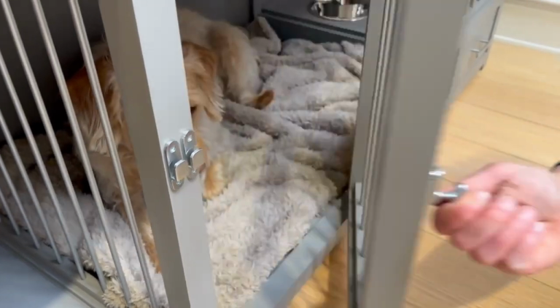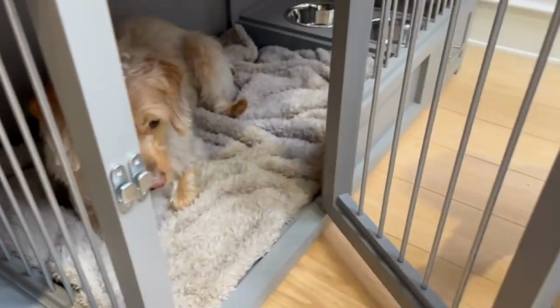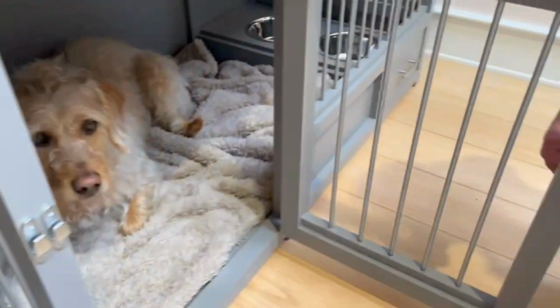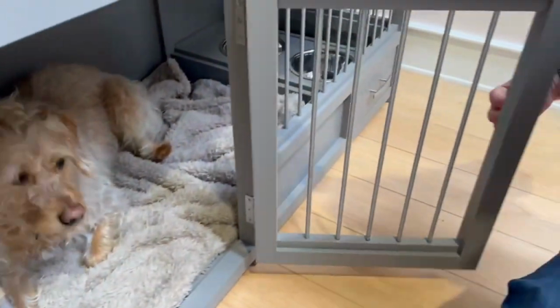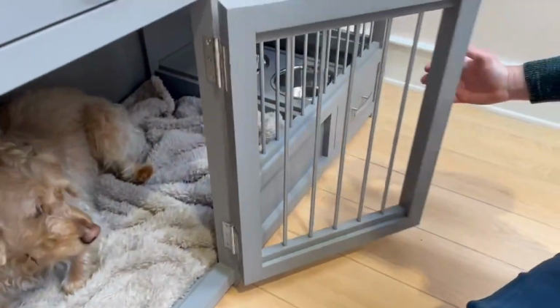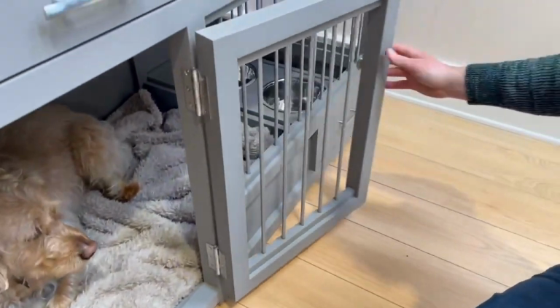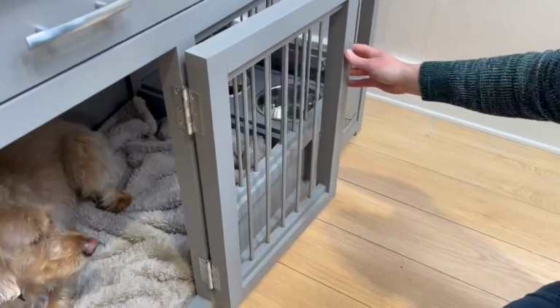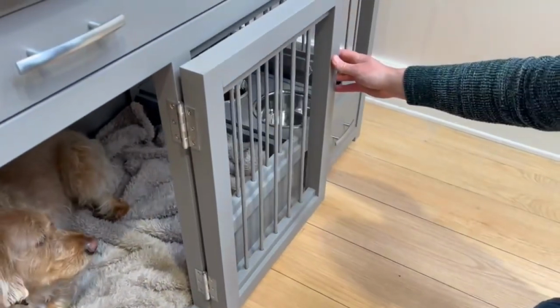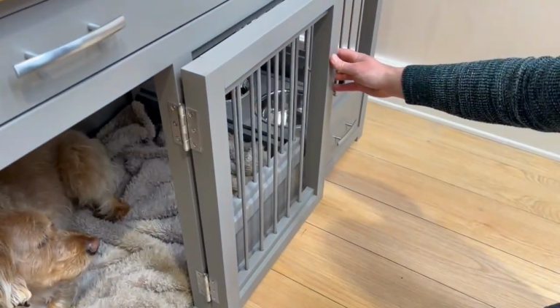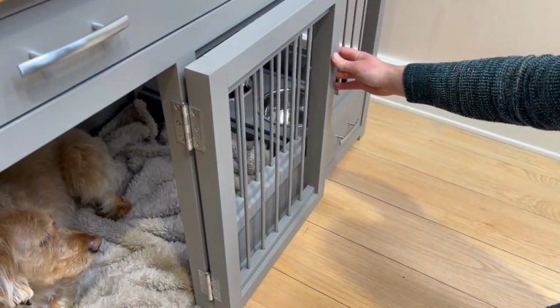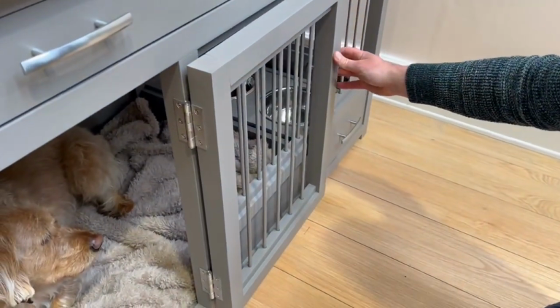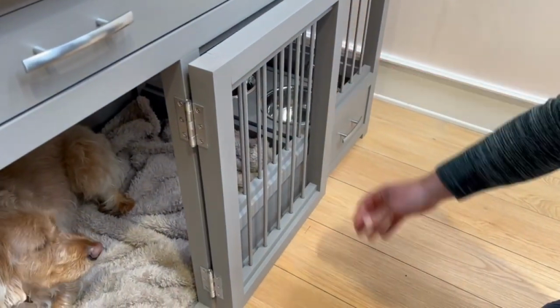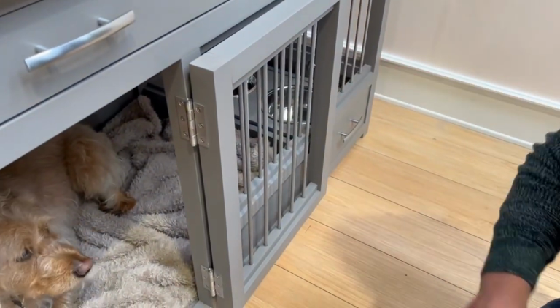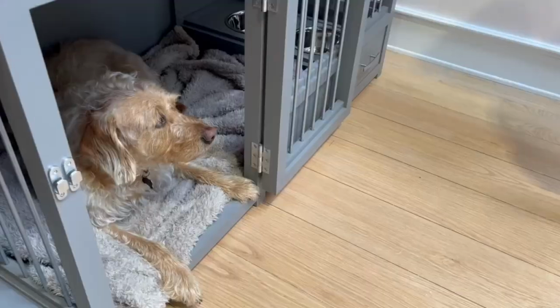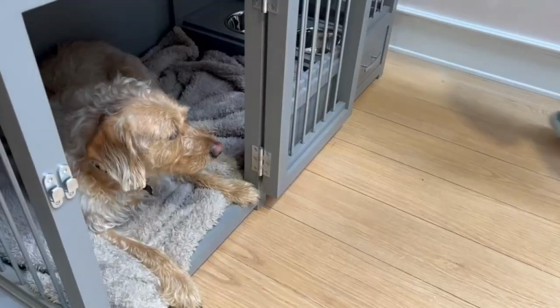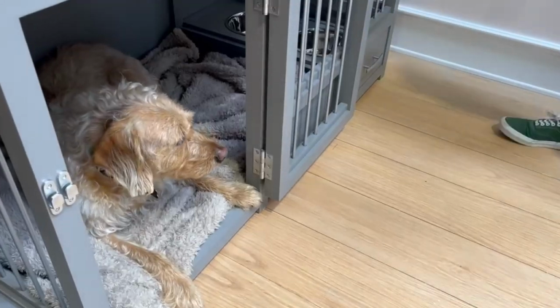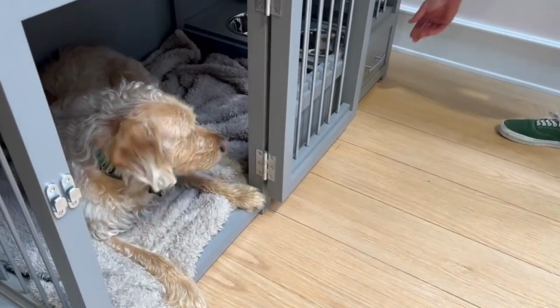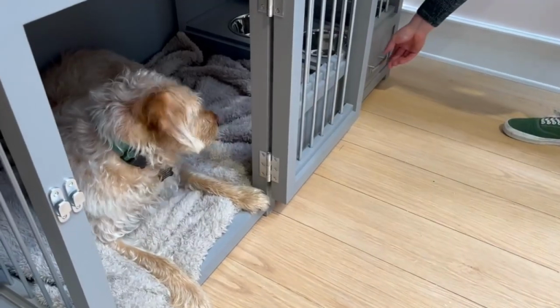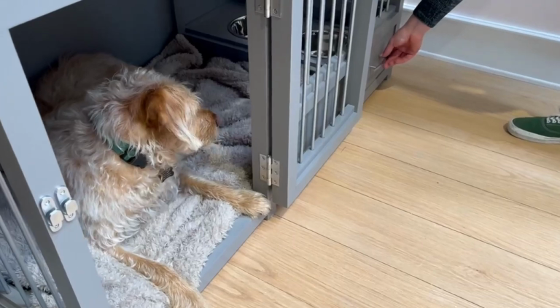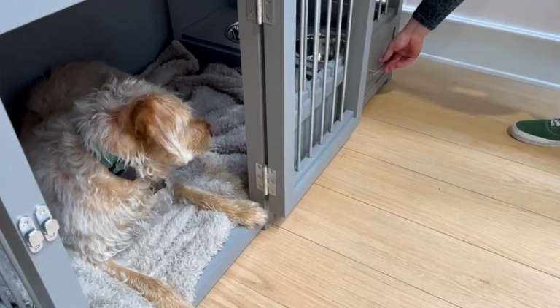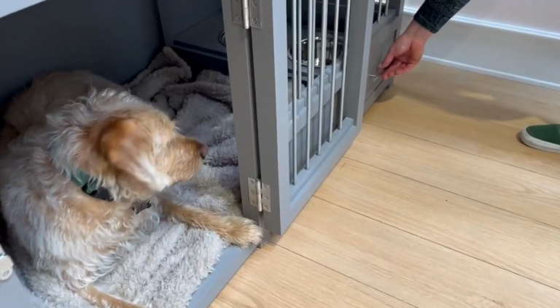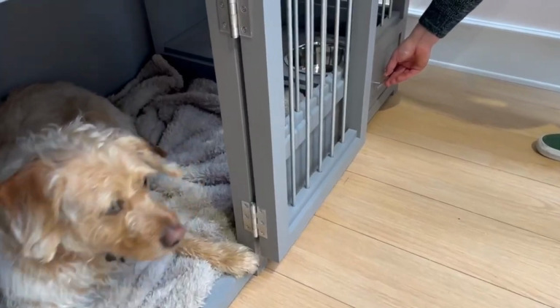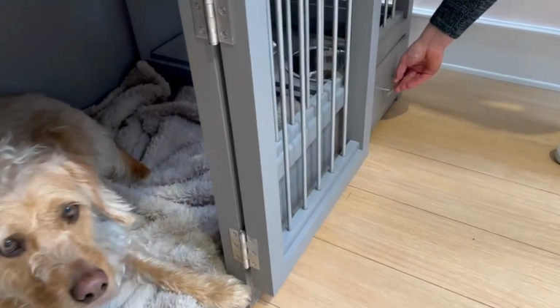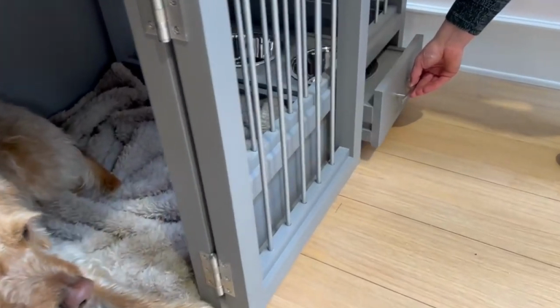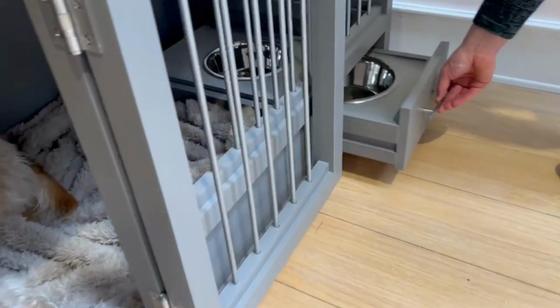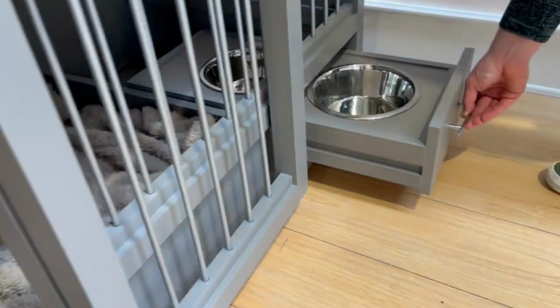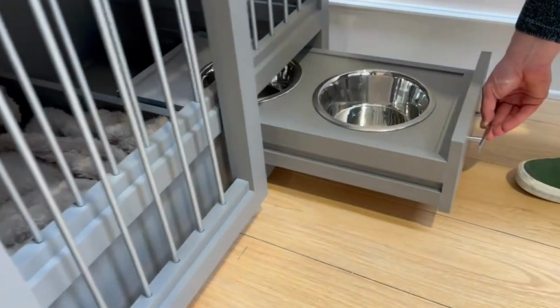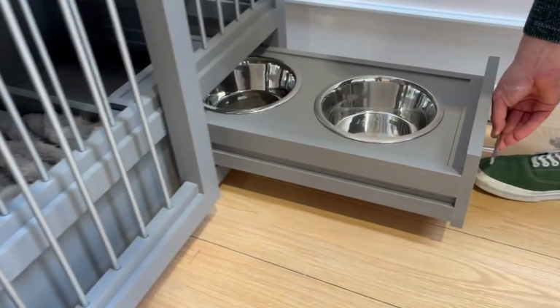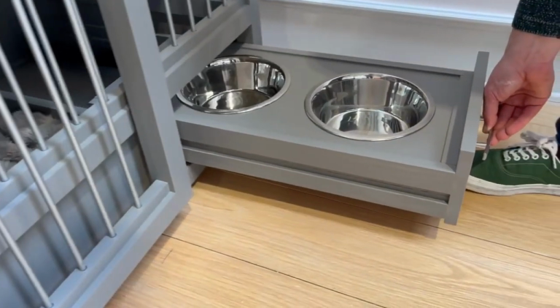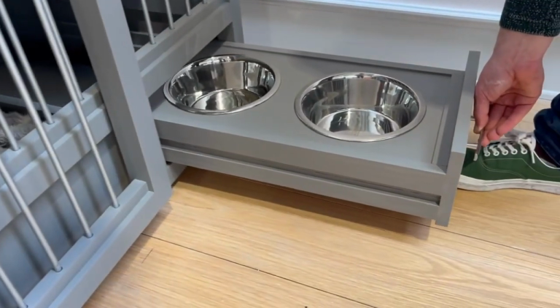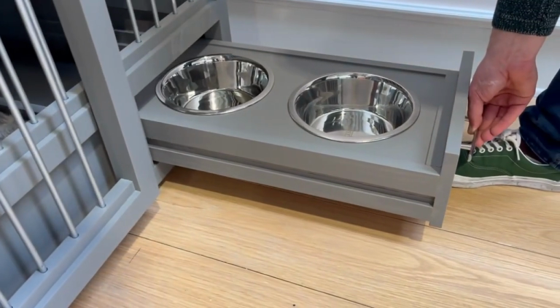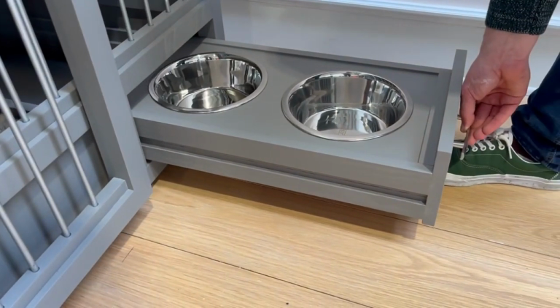At either end, a really nice feature of this particular unit is these feeding stations that we have for food and water throughout the day.